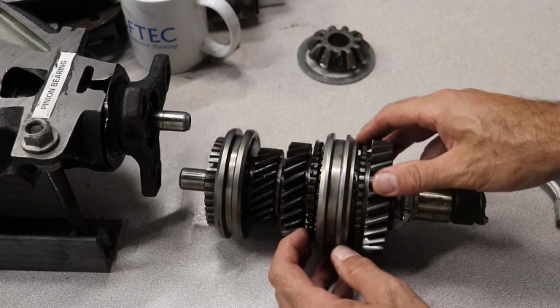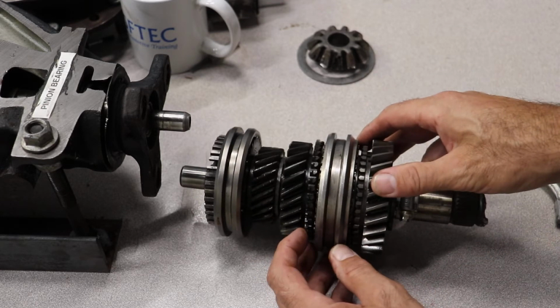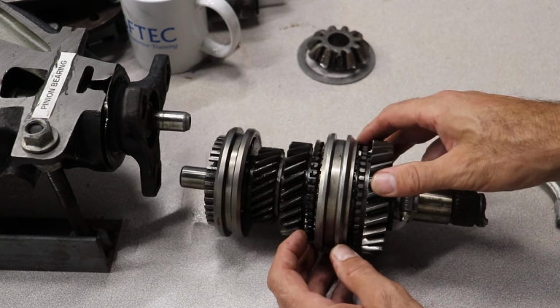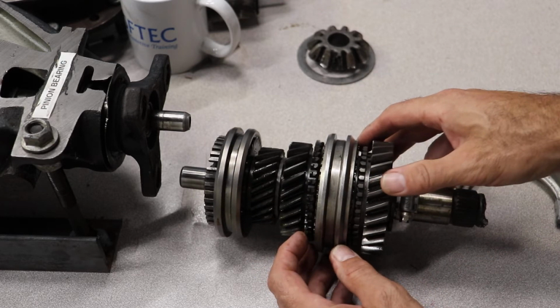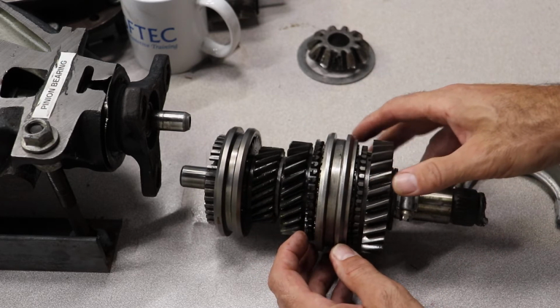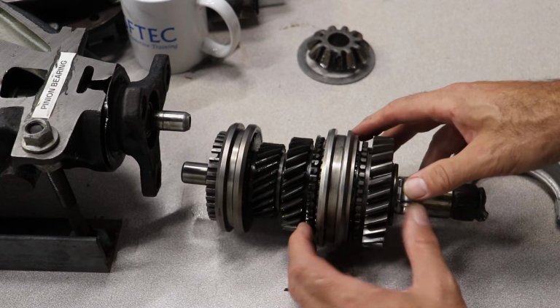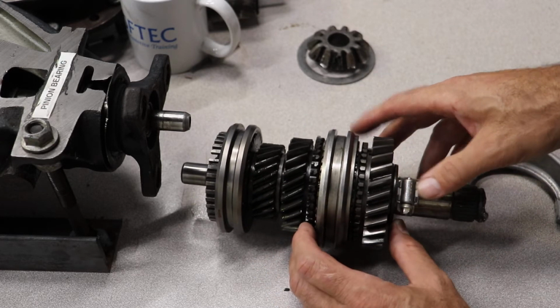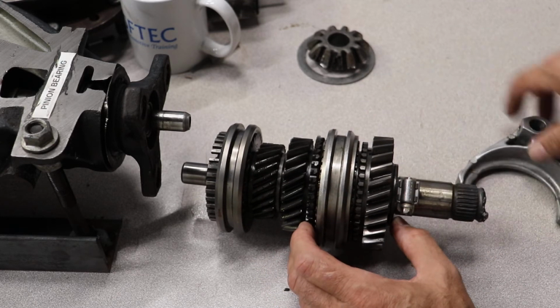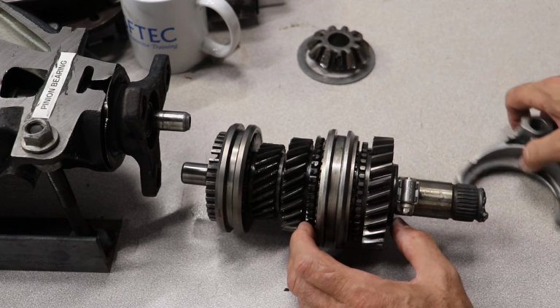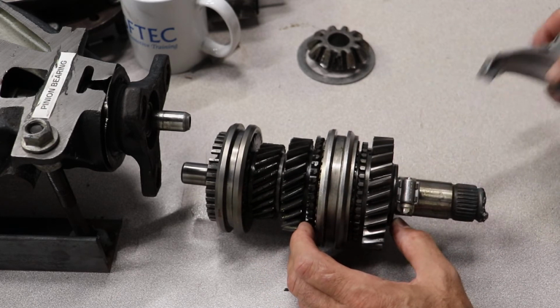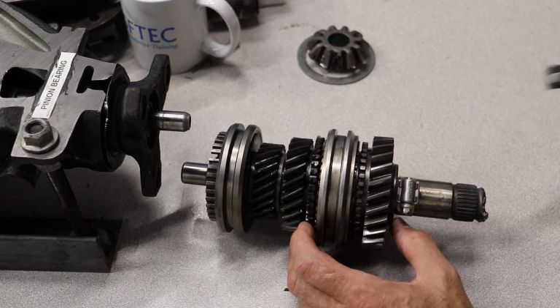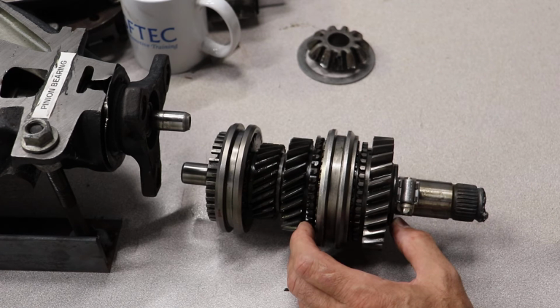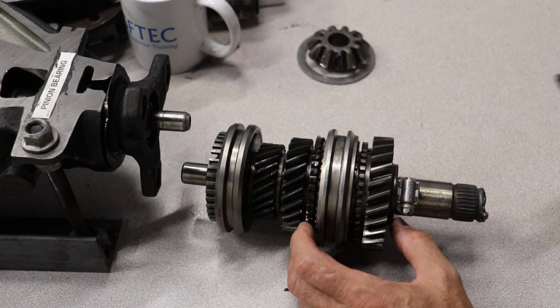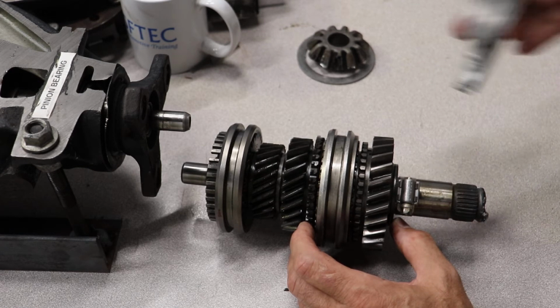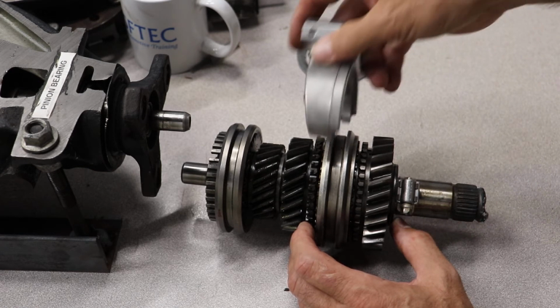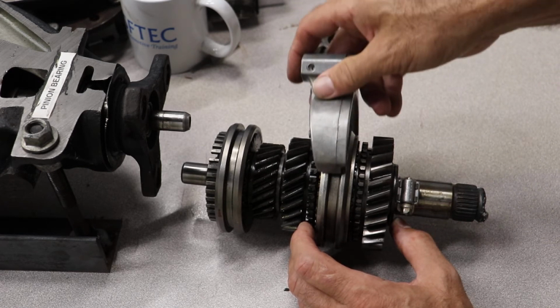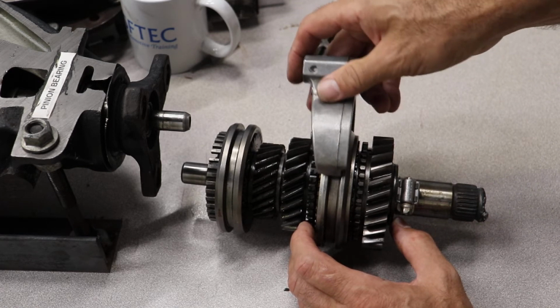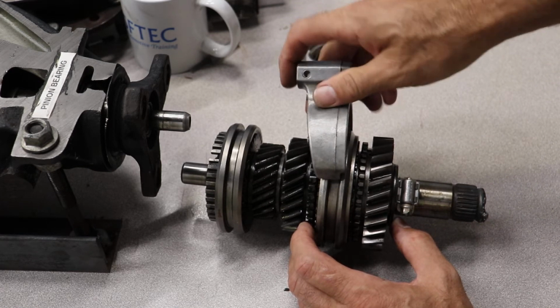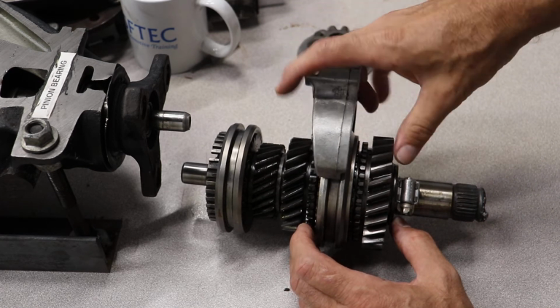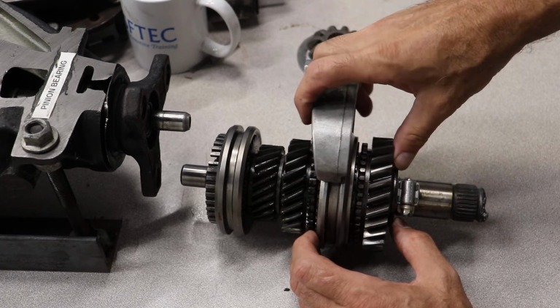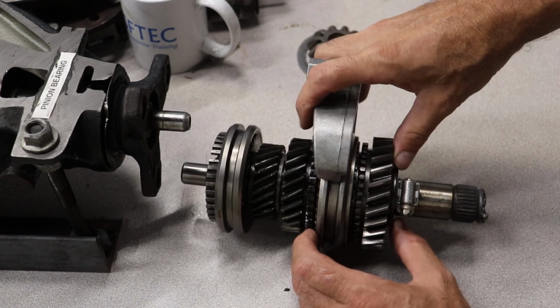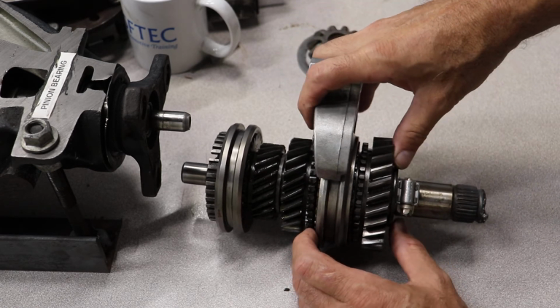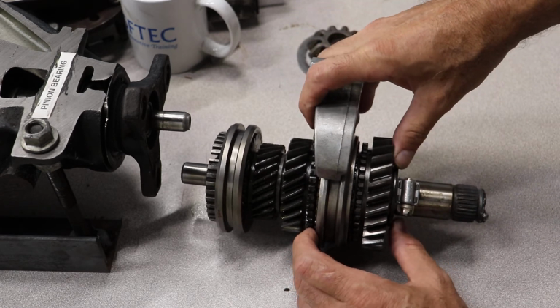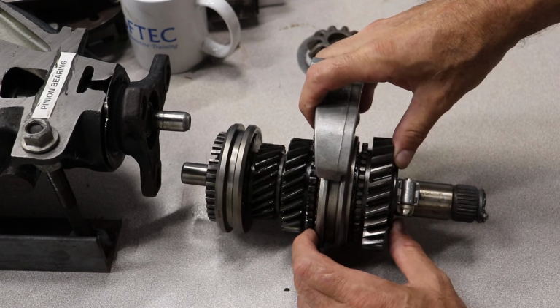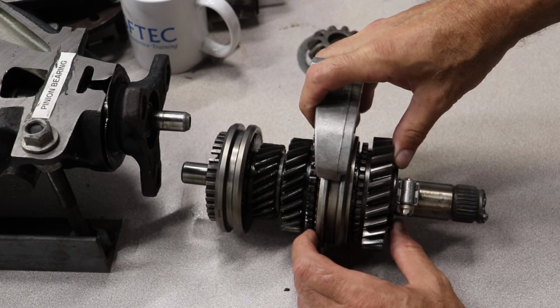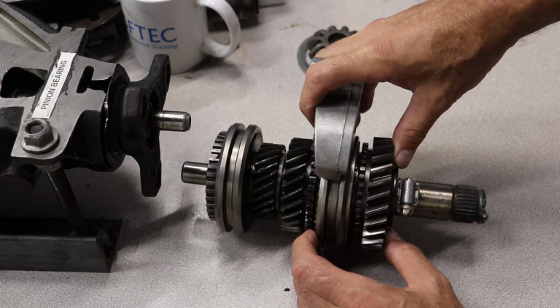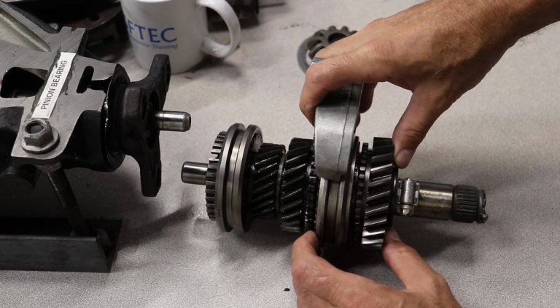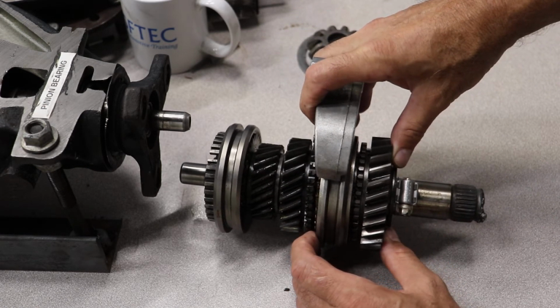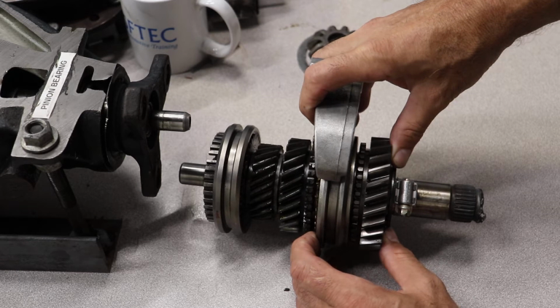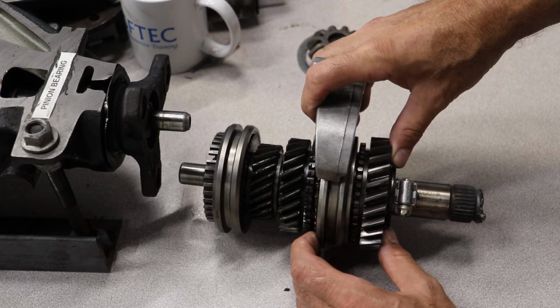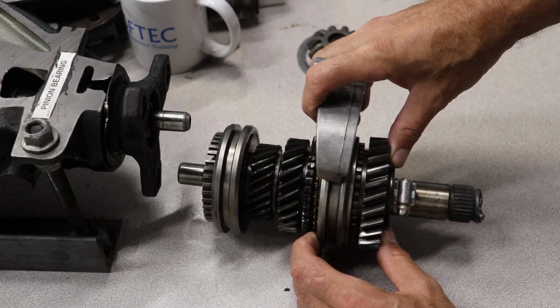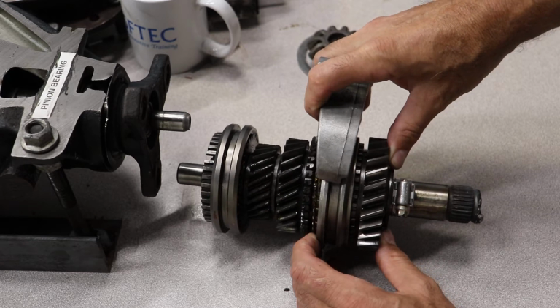When you actually shift the transmission, you move the shift lever. That moves the shift fork. That shift fork moves the shift sleeve.